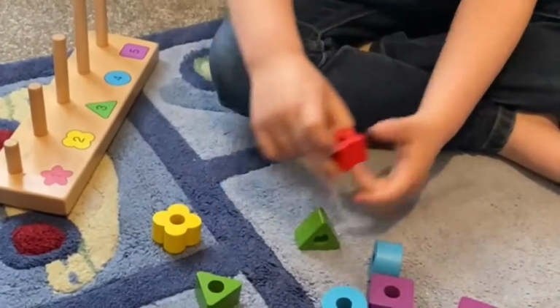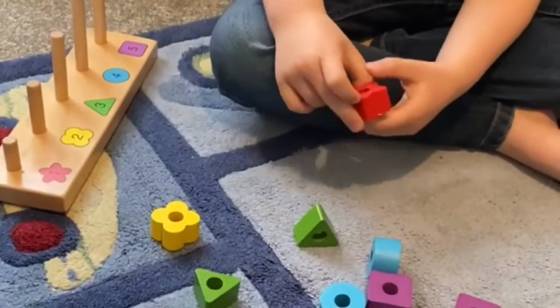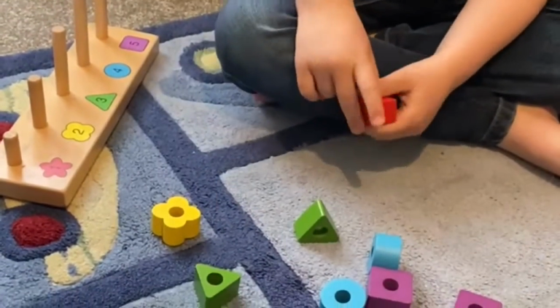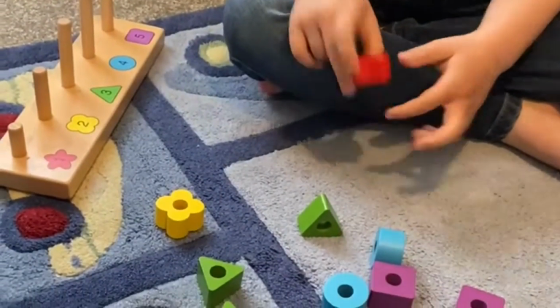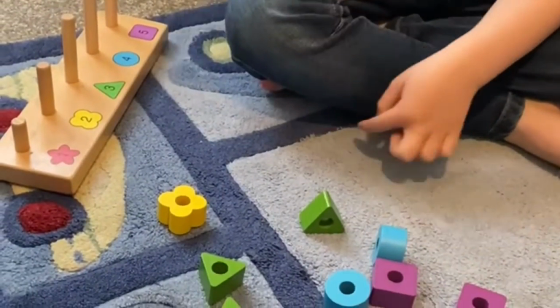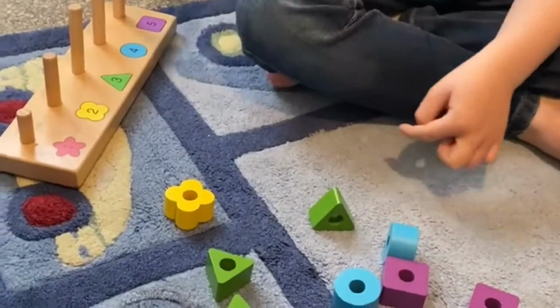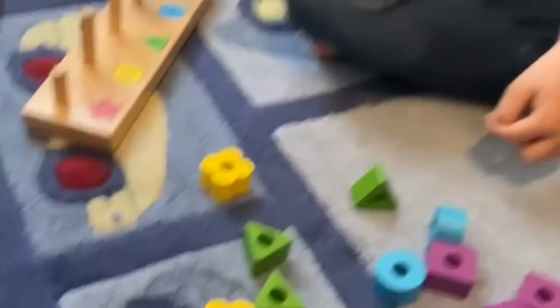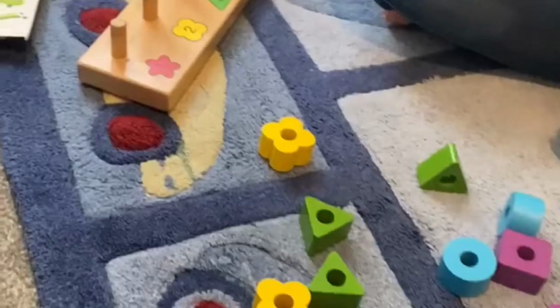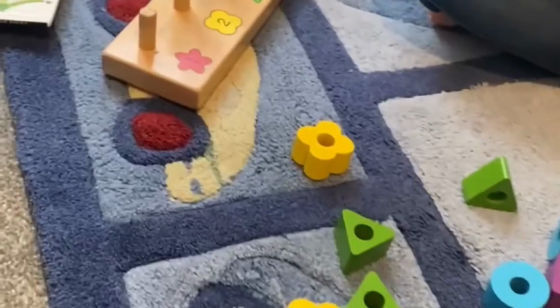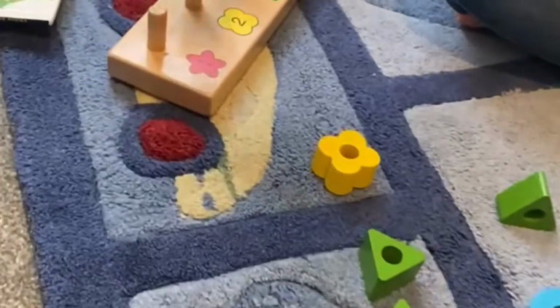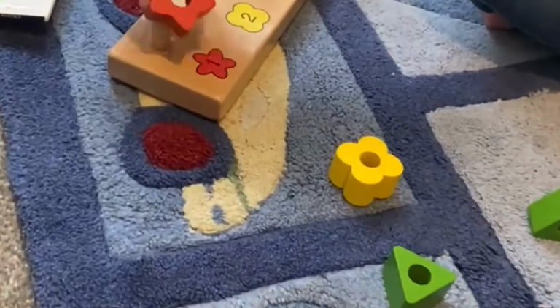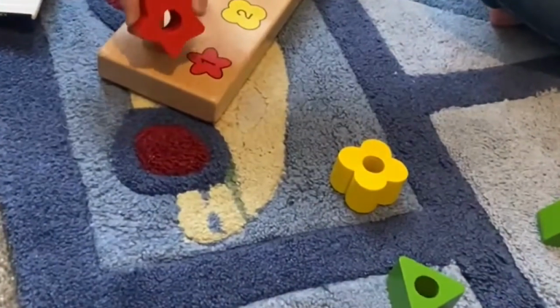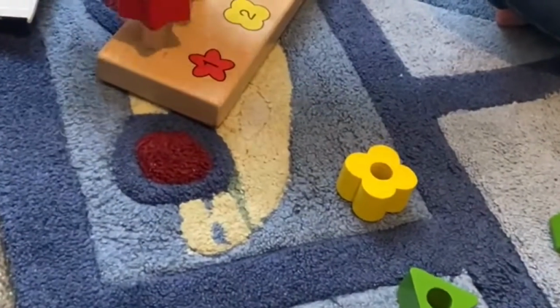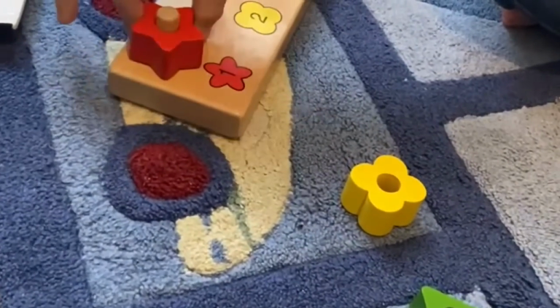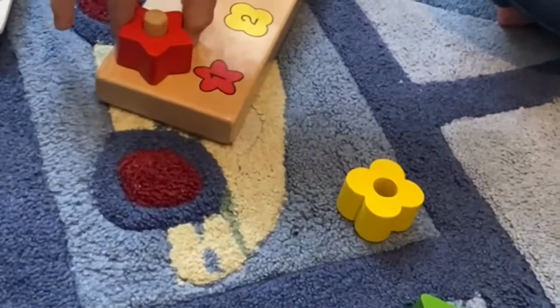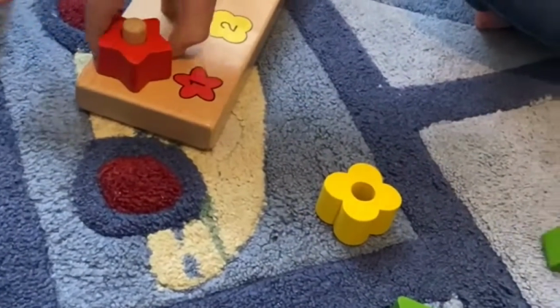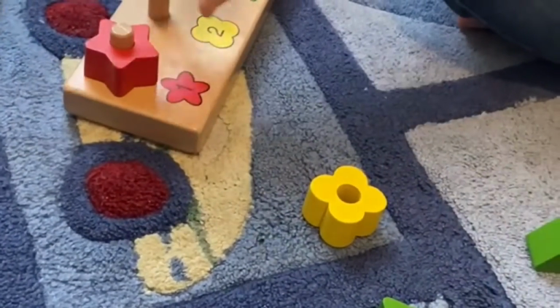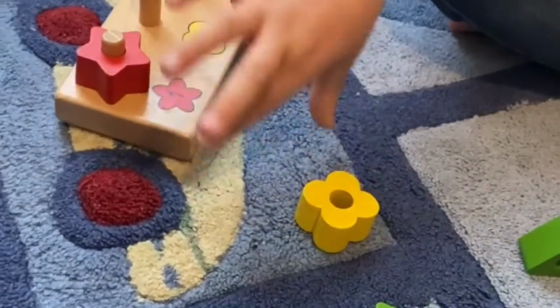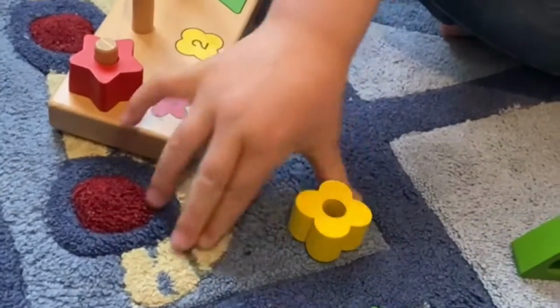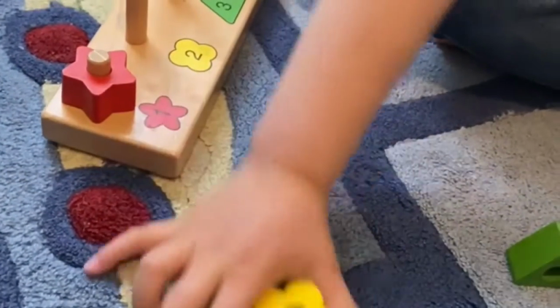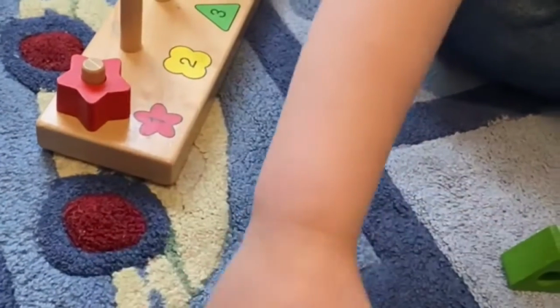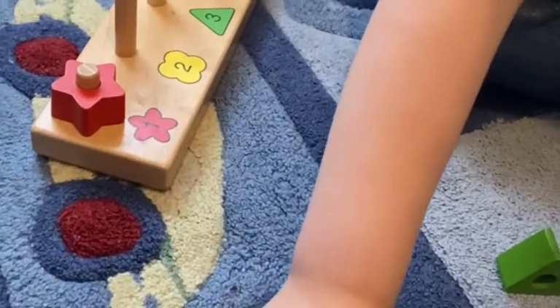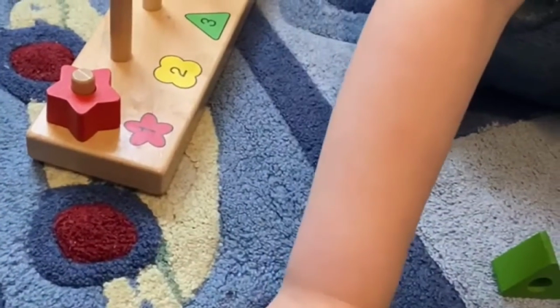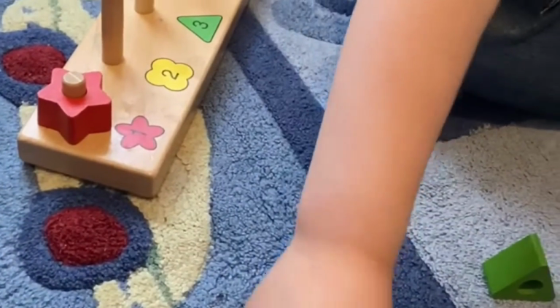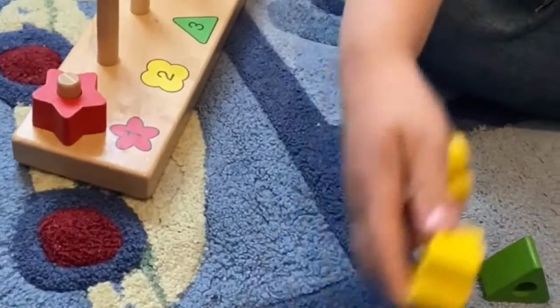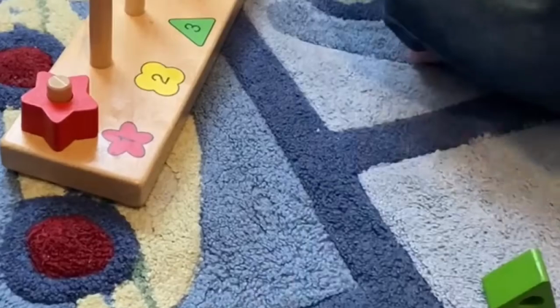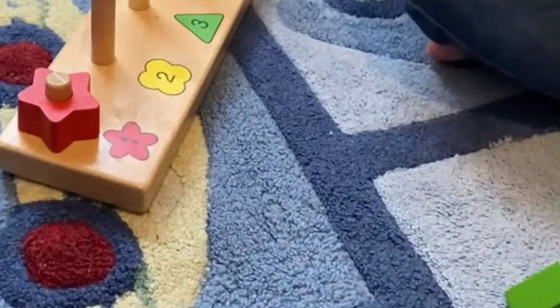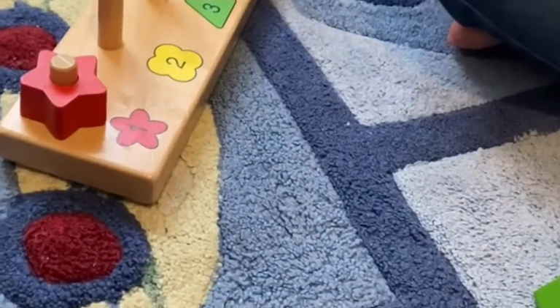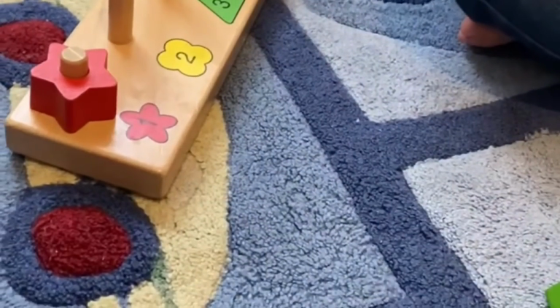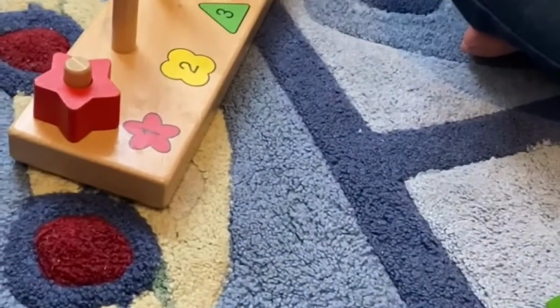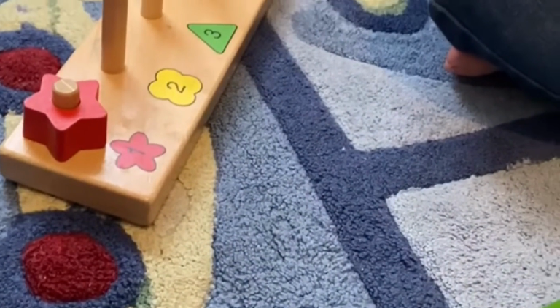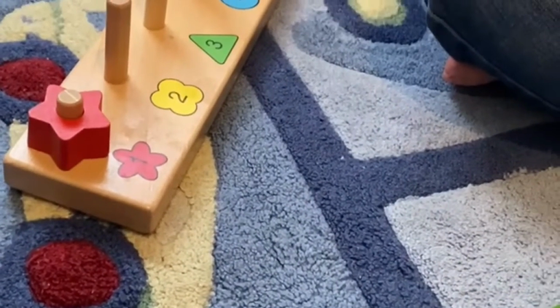Number one is red. Number two should have two yellows, shaped as a flower.